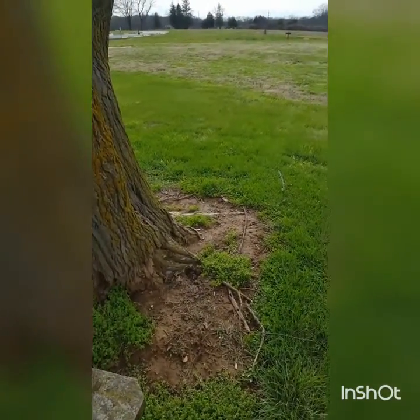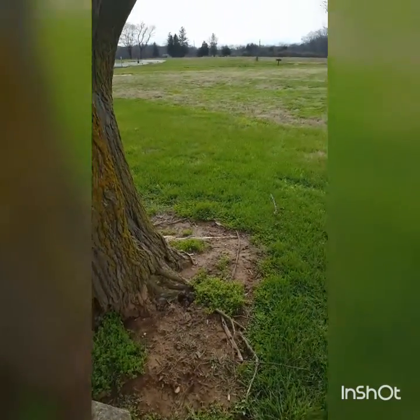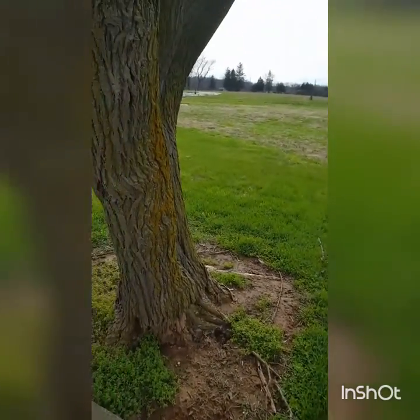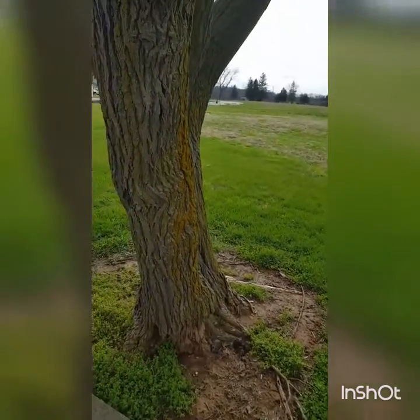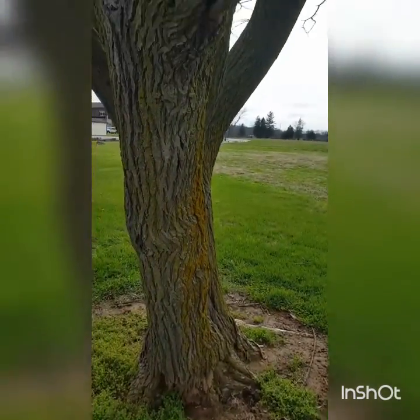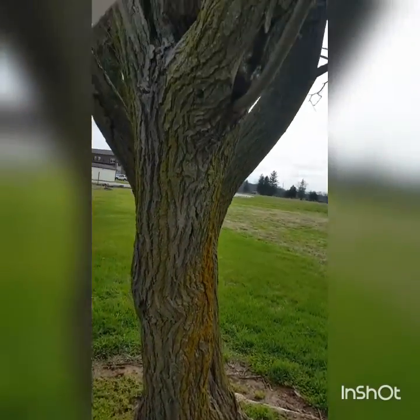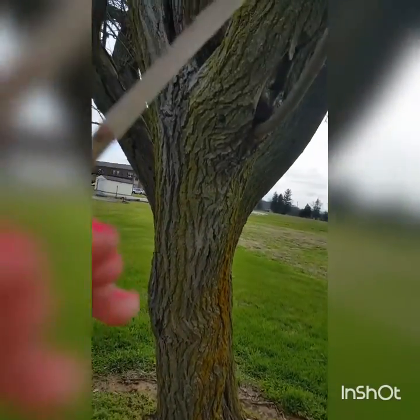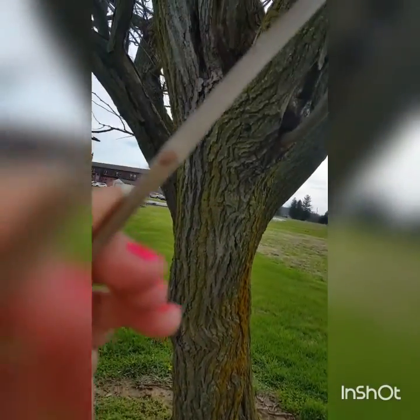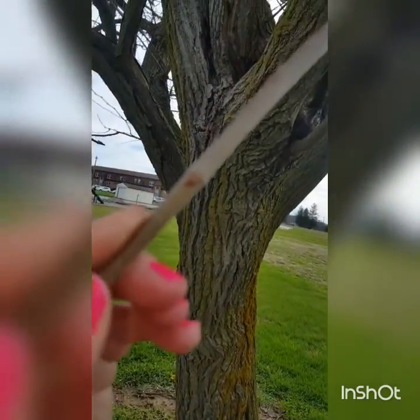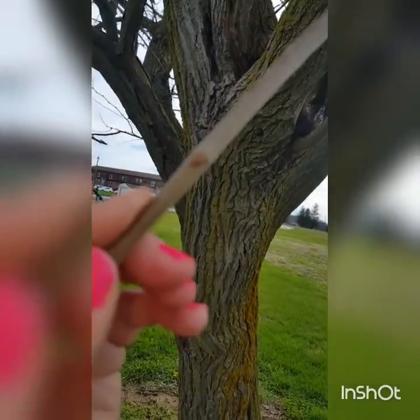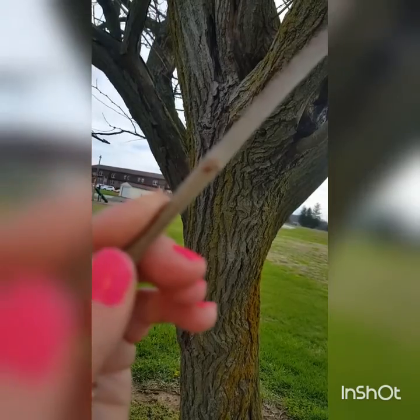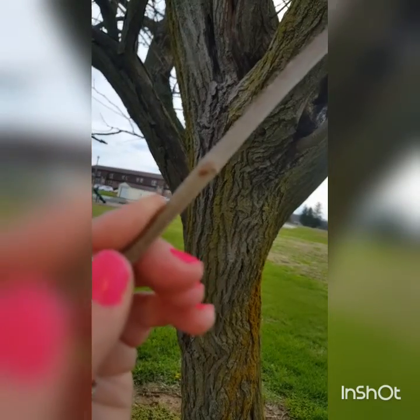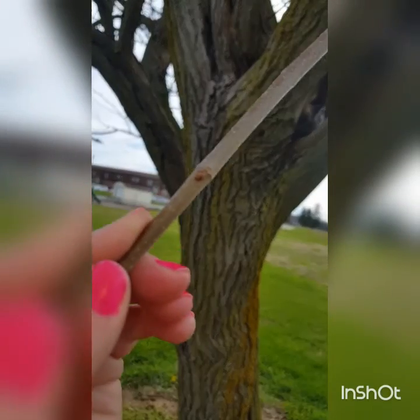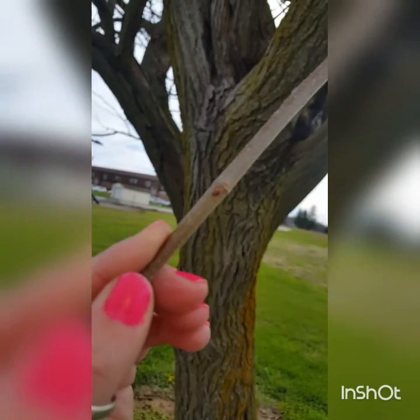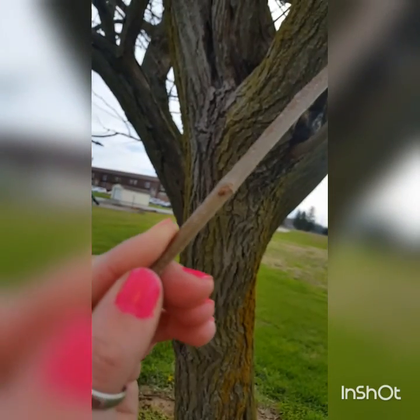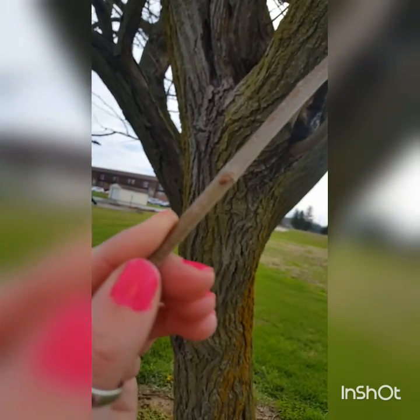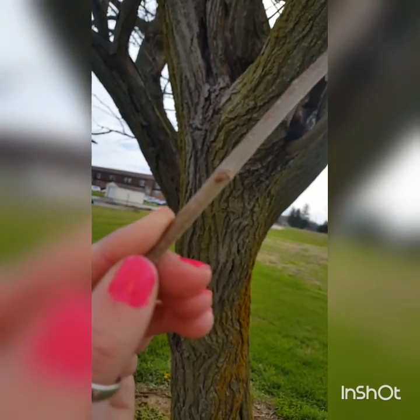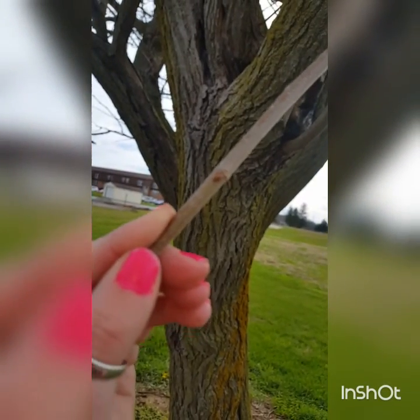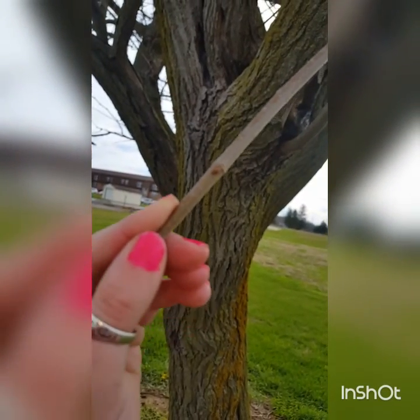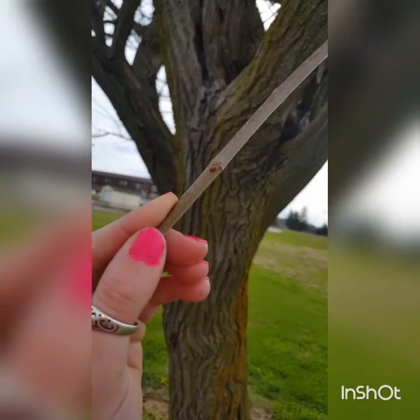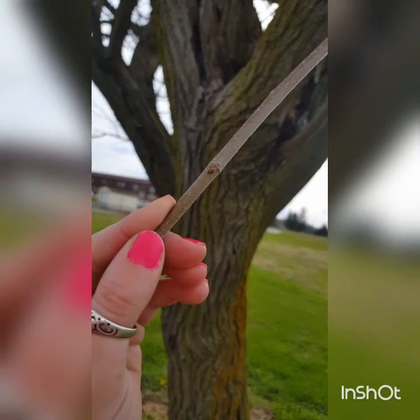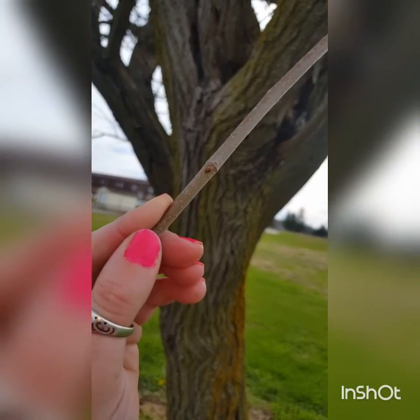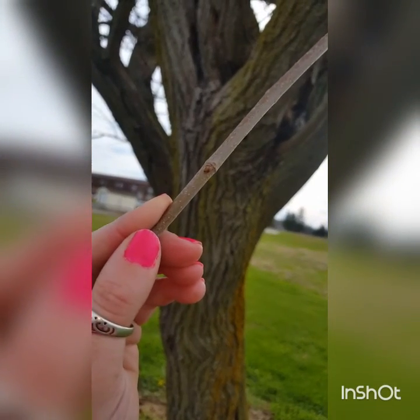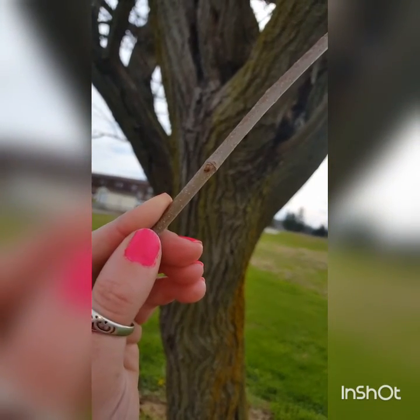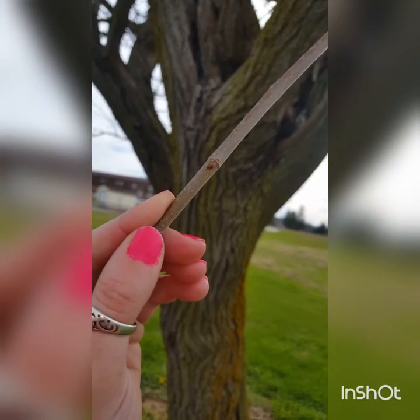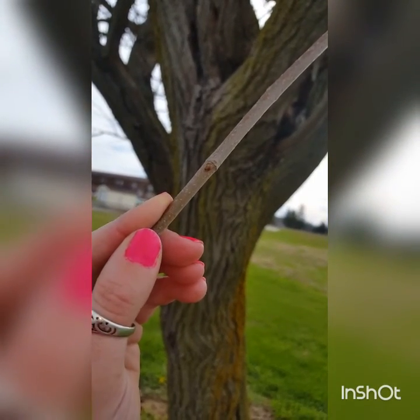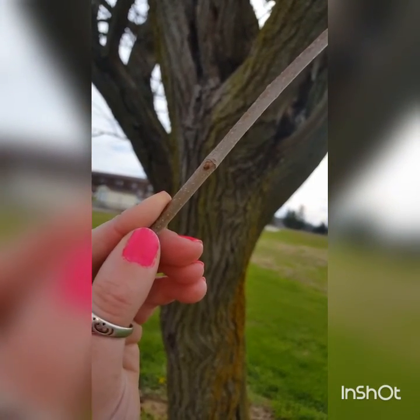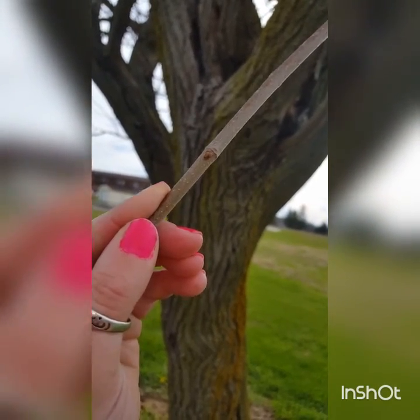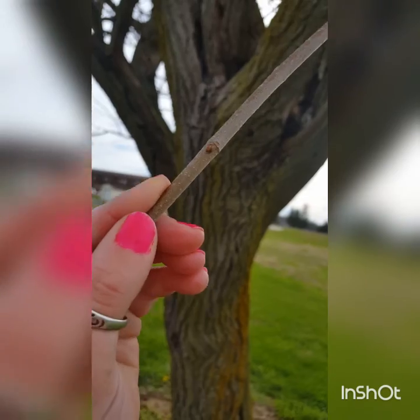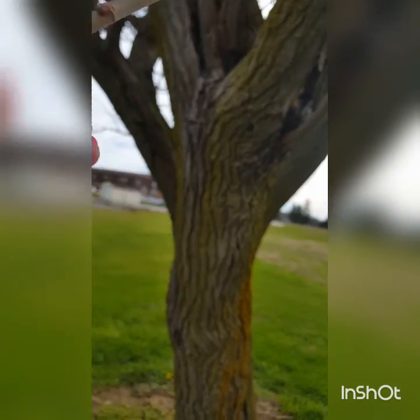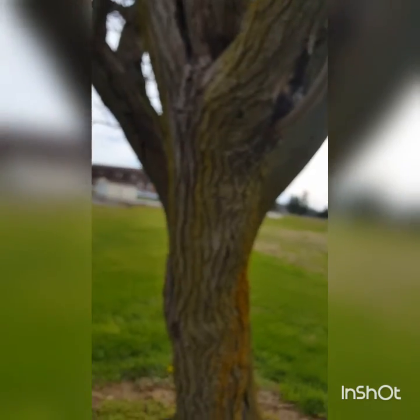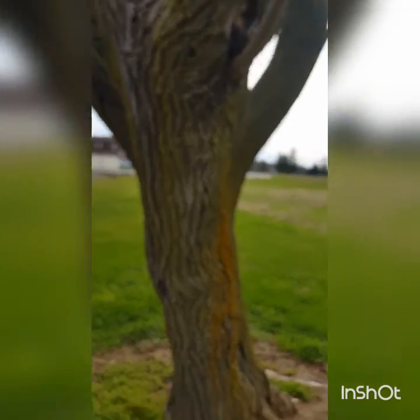And this tree right here, if that will focus, already has buds on it. Very small, but they're there.